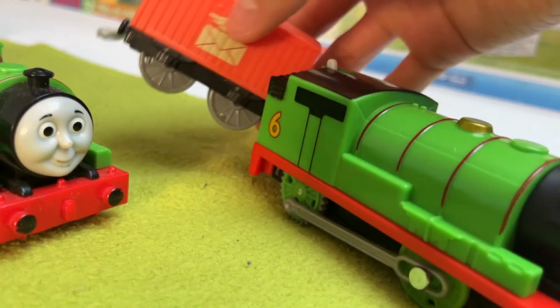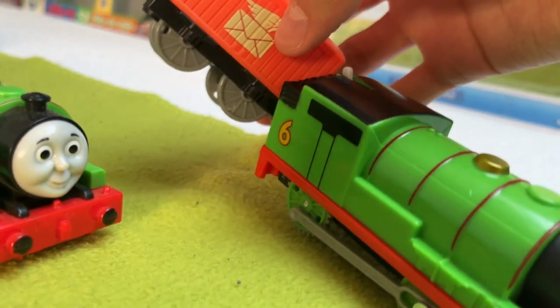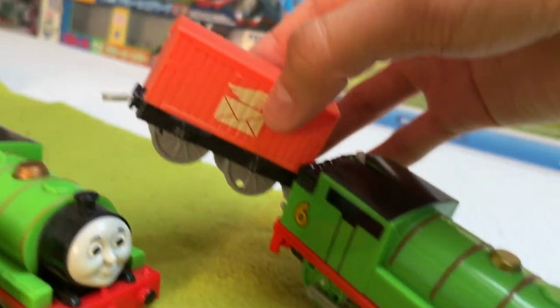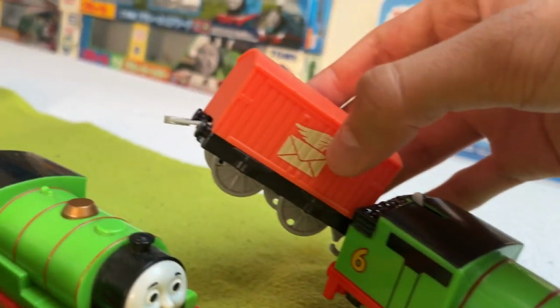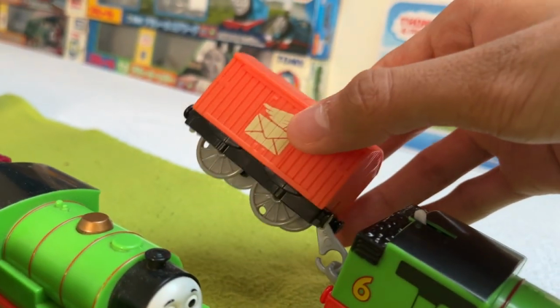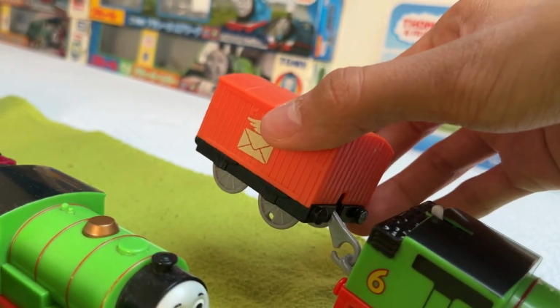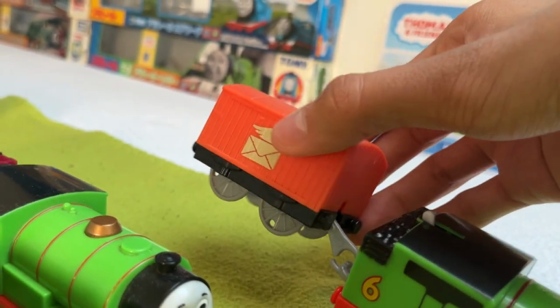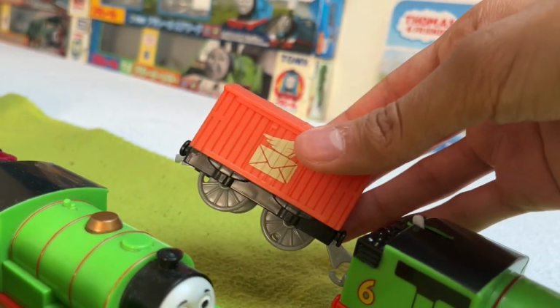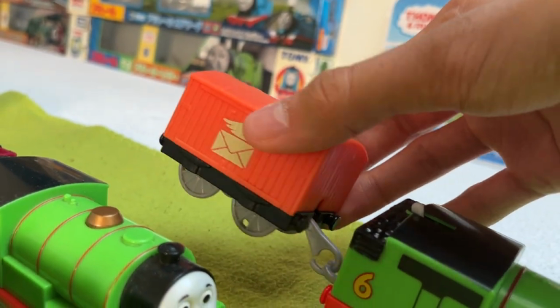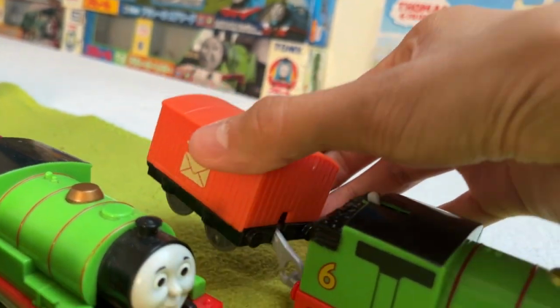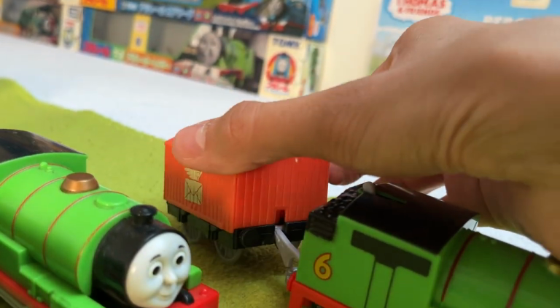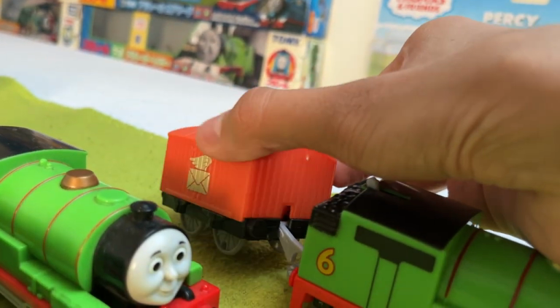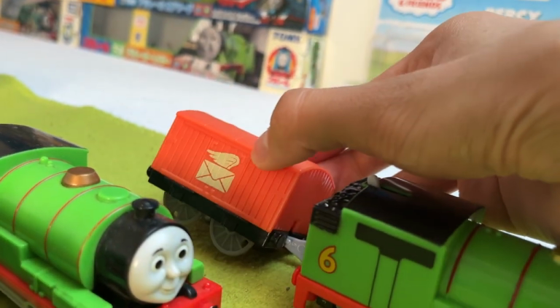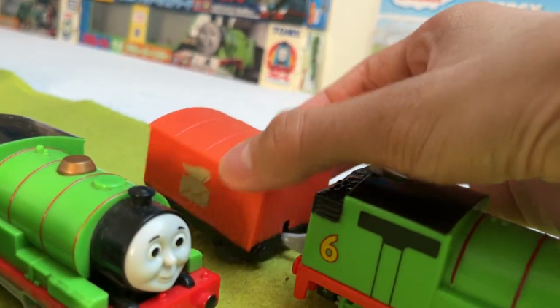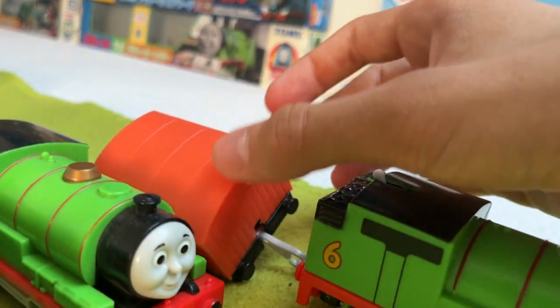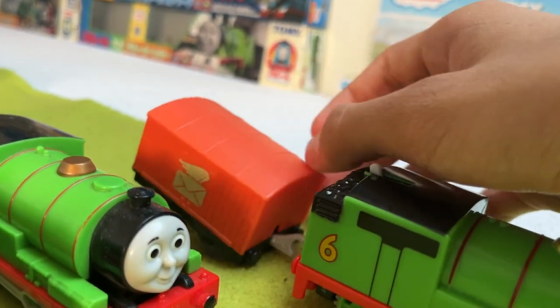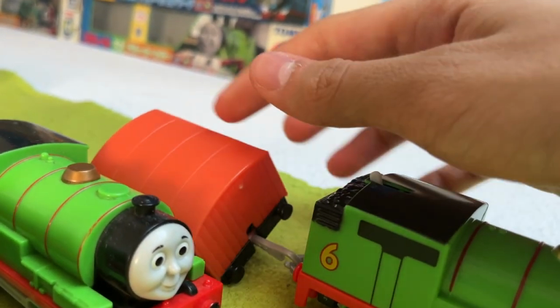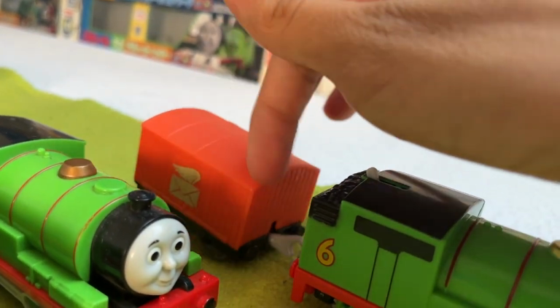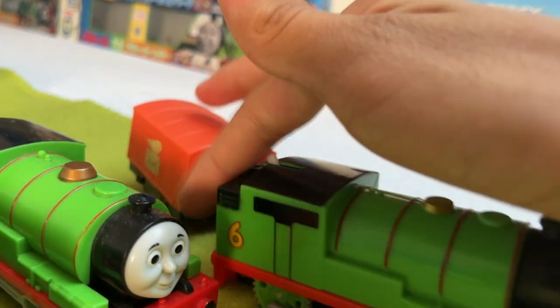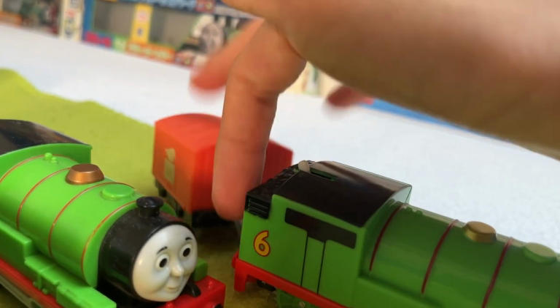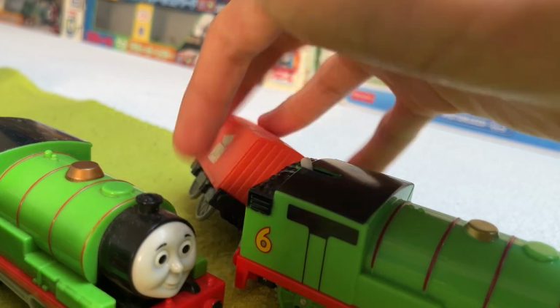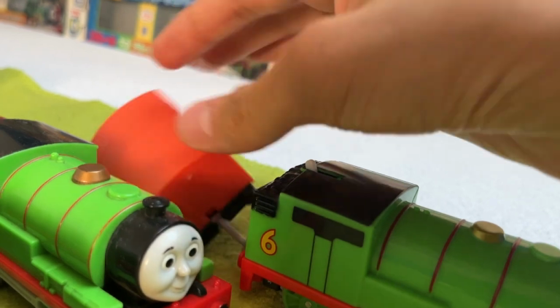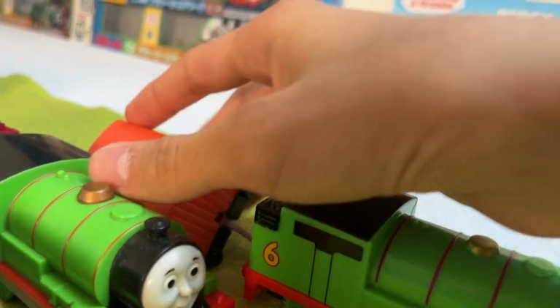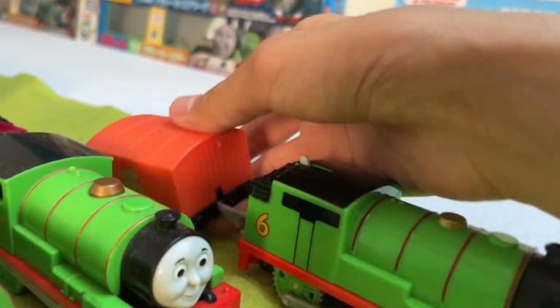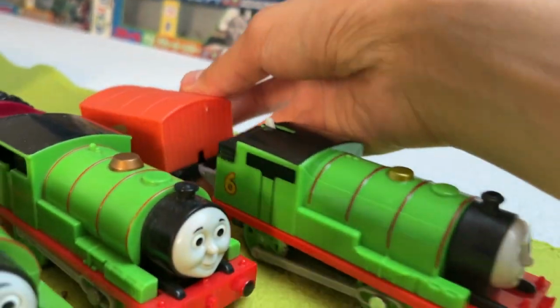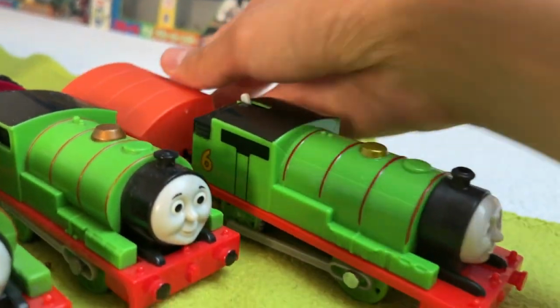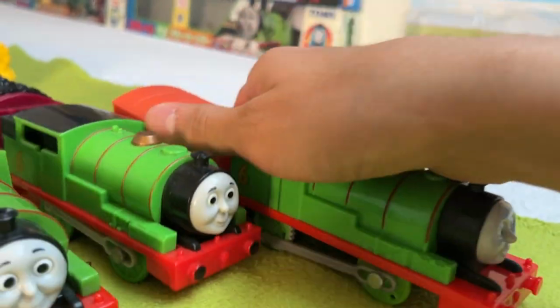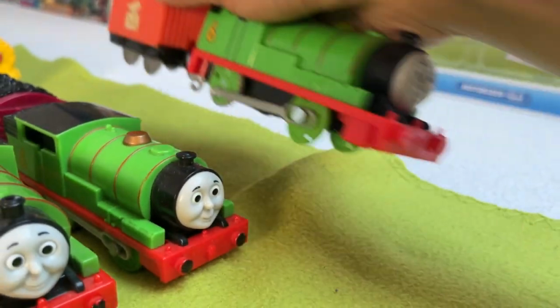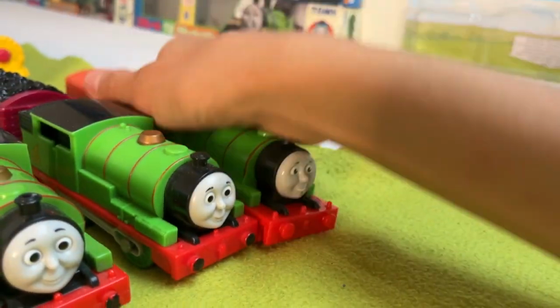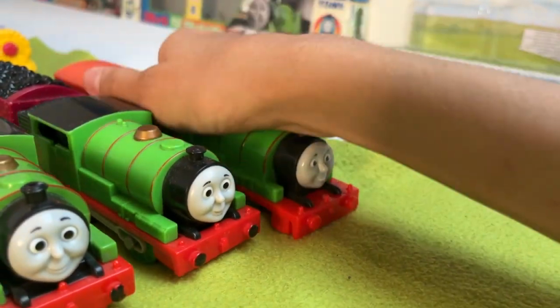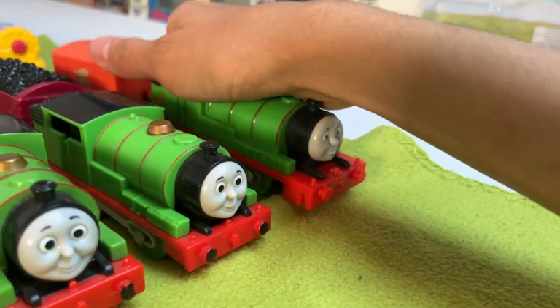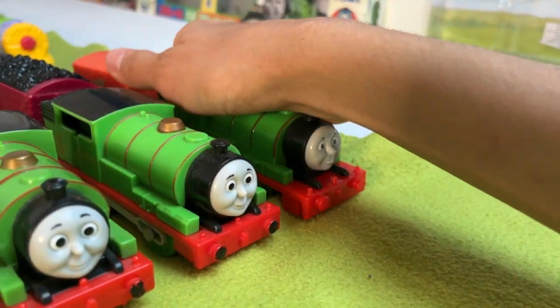He comes with a disgusting mail van, which looks stupid. So yeah, that's Percy.